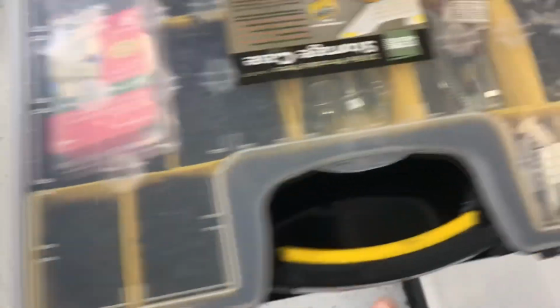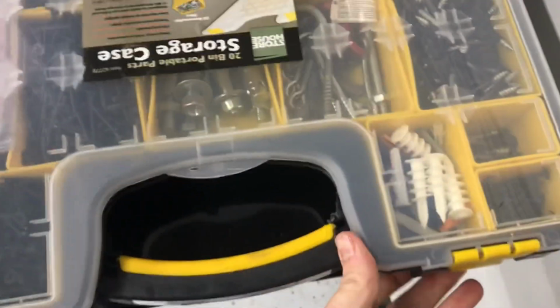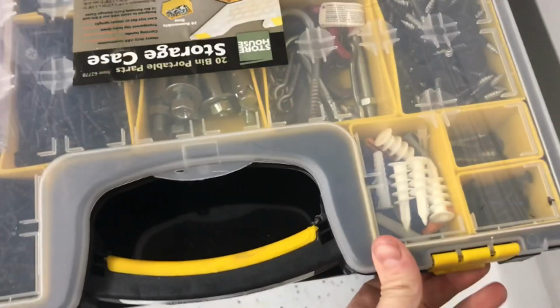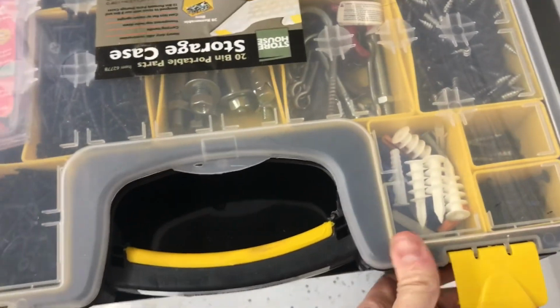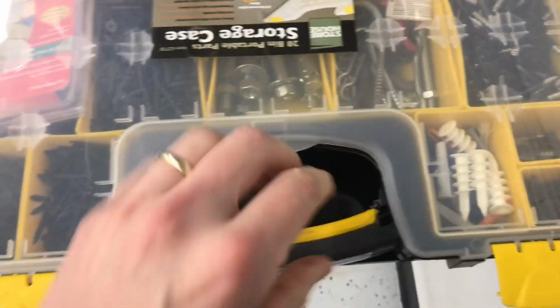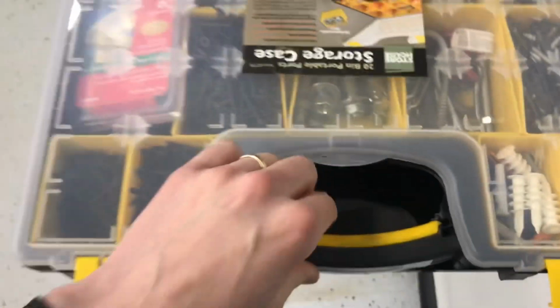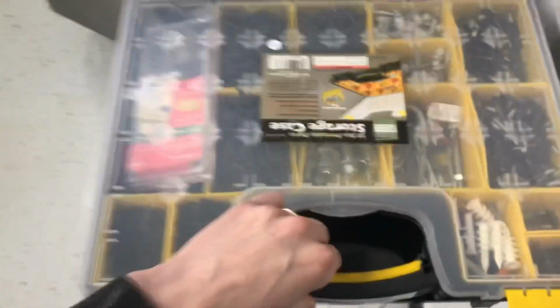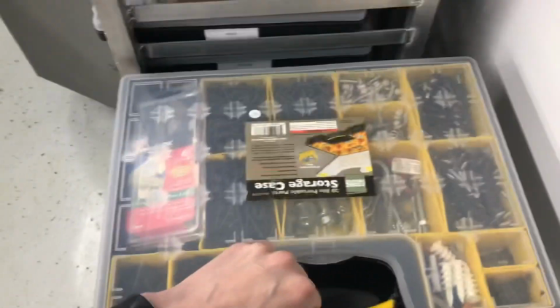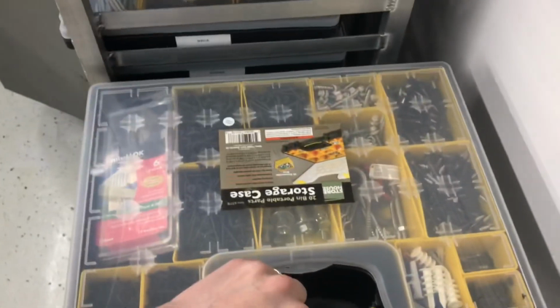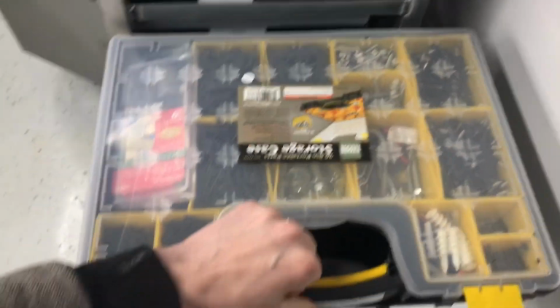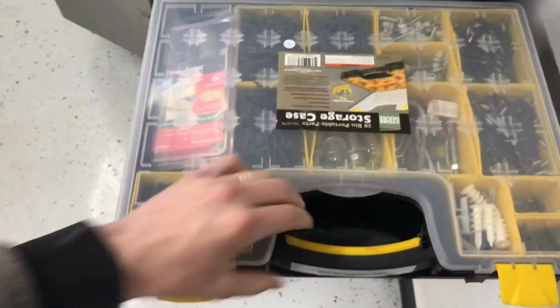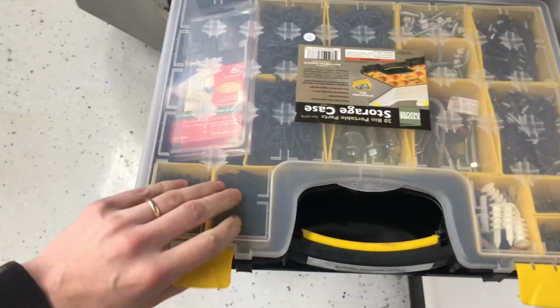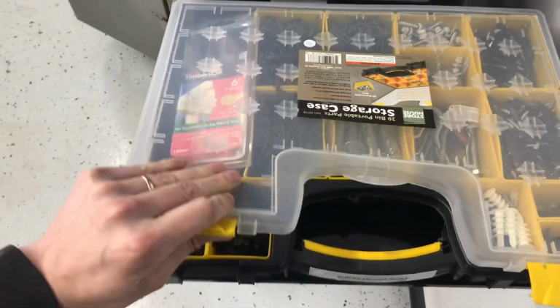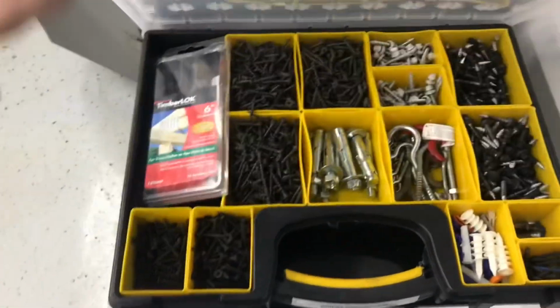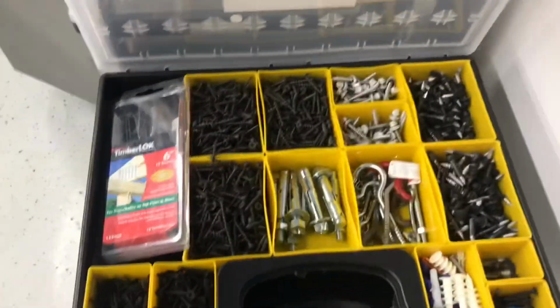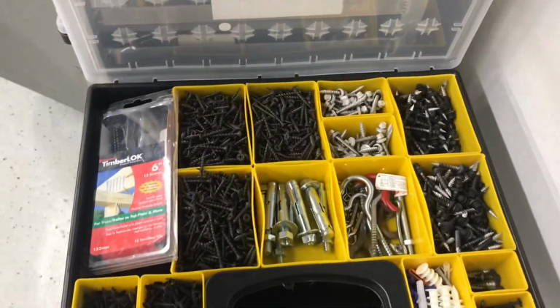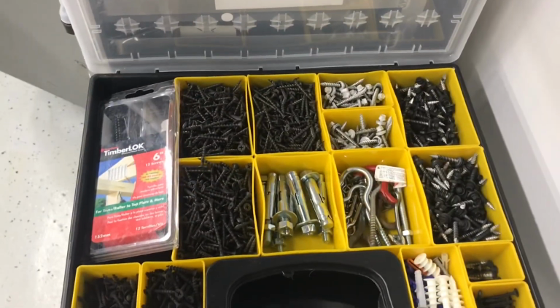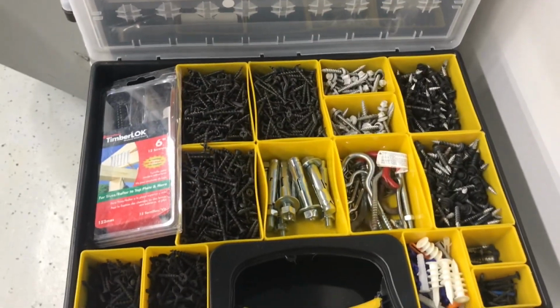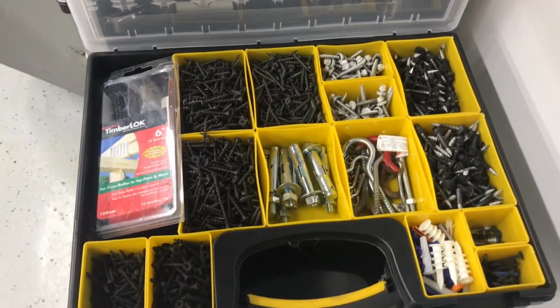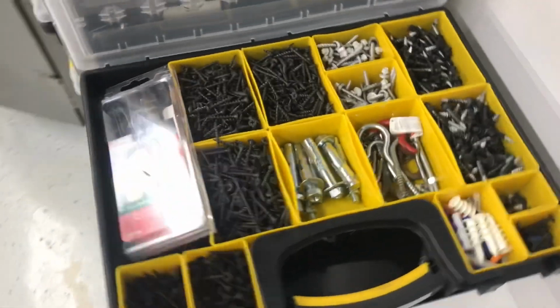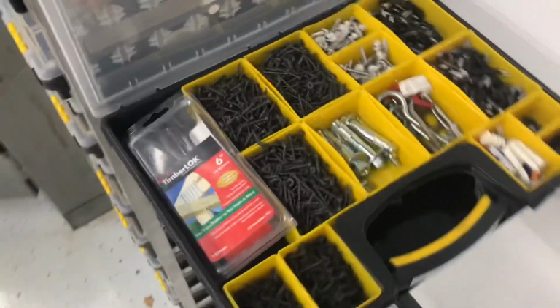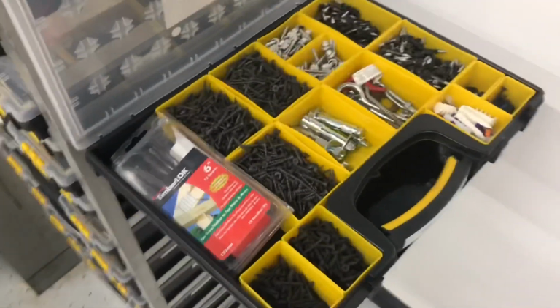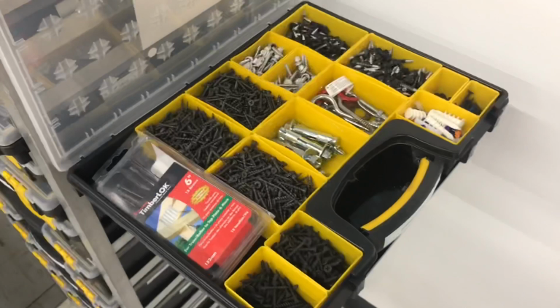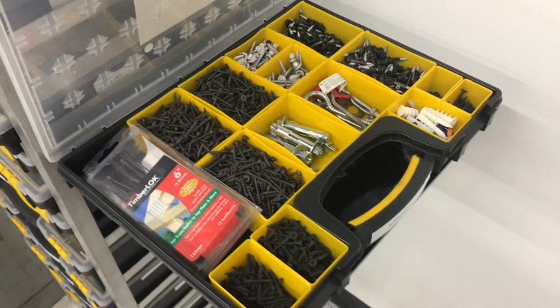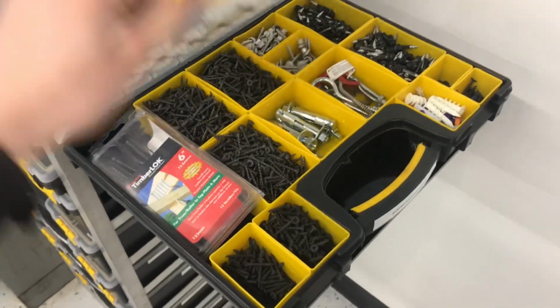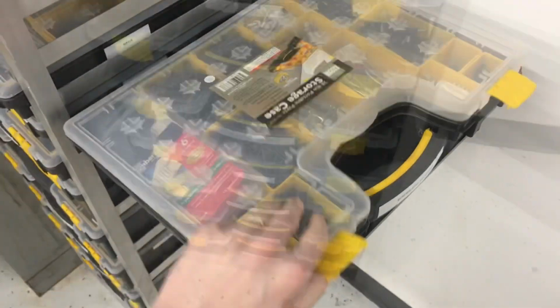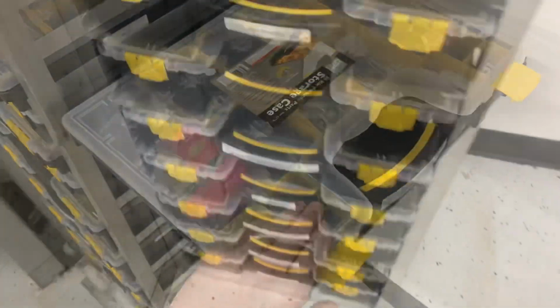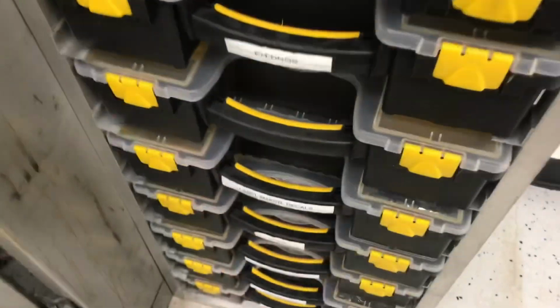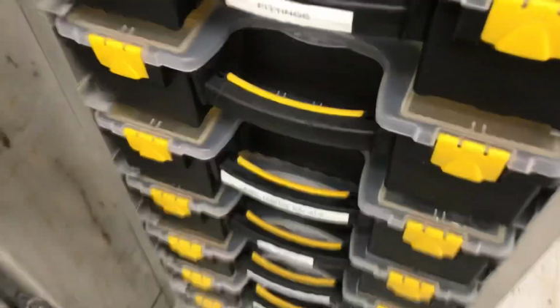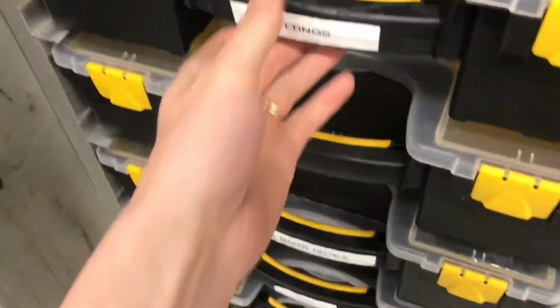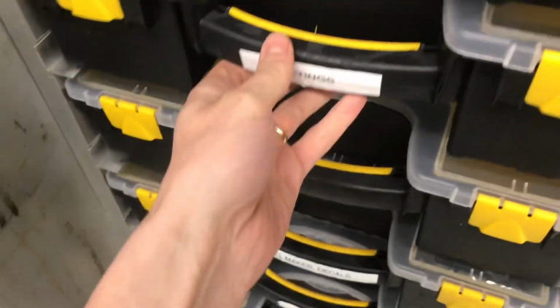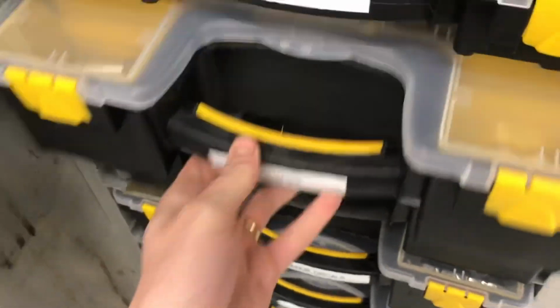In total I think I have 19 of these smaller organizers, and they're nice — you can take them with you, take just the yellow bin with you, or grab one piece of hardware and take it with you.